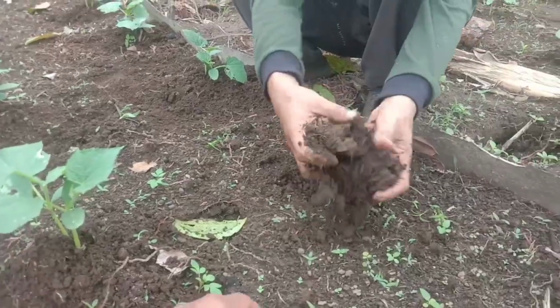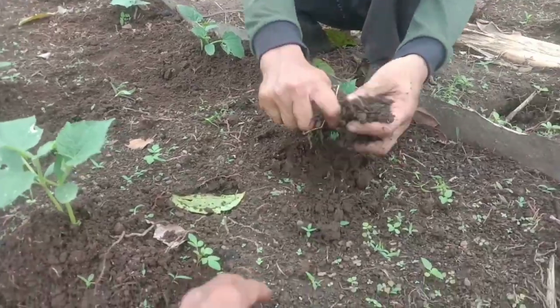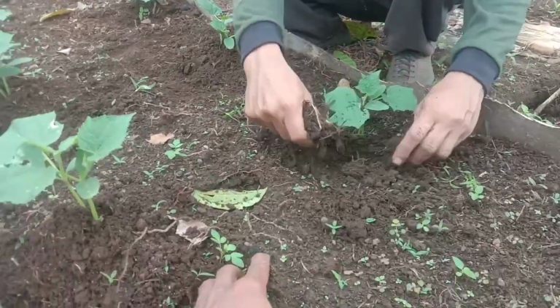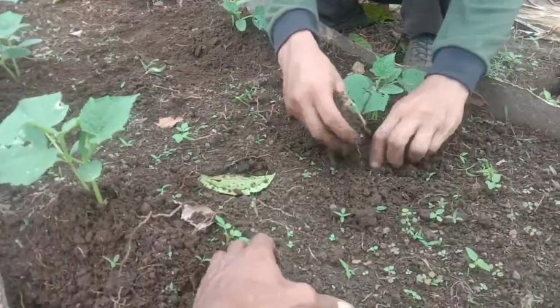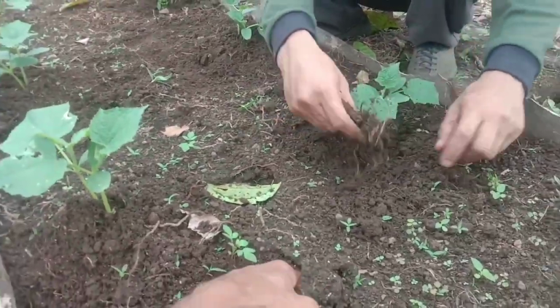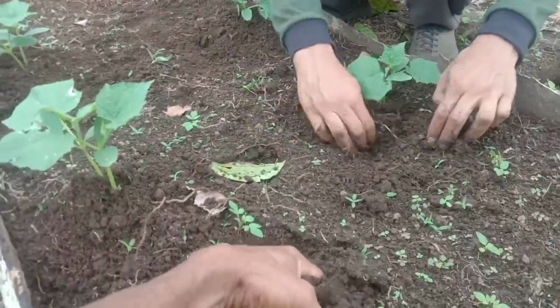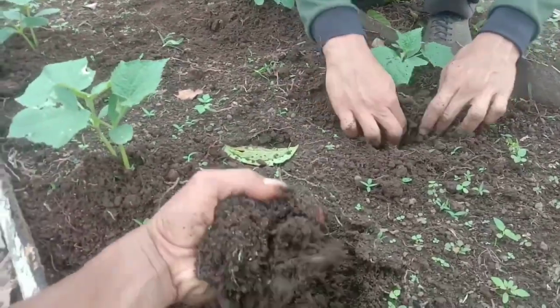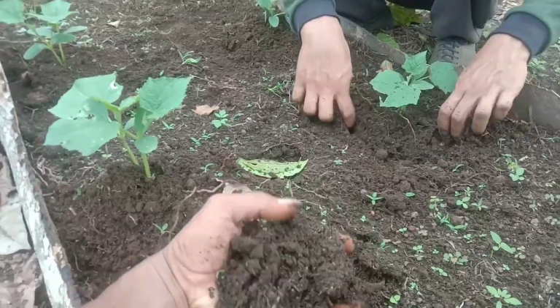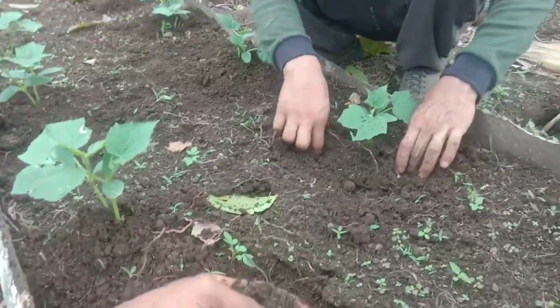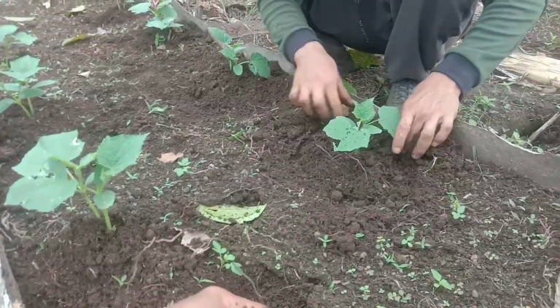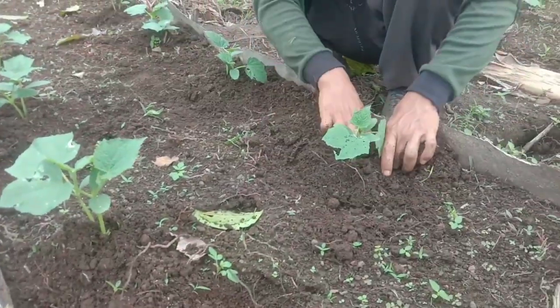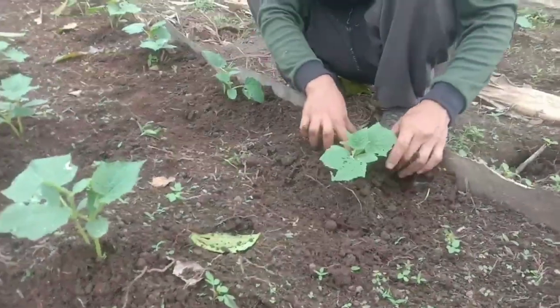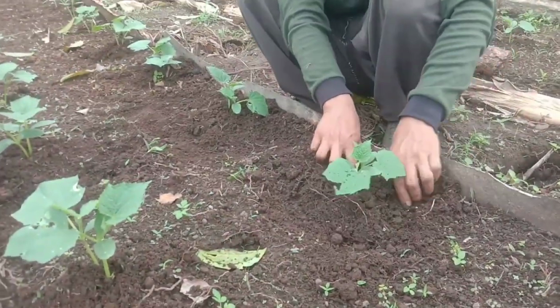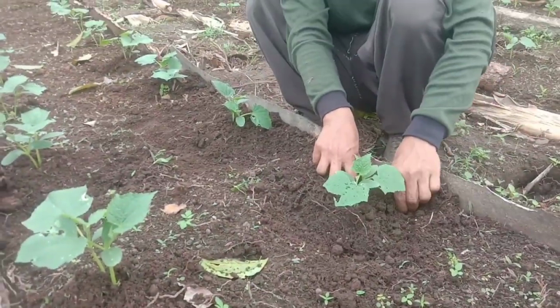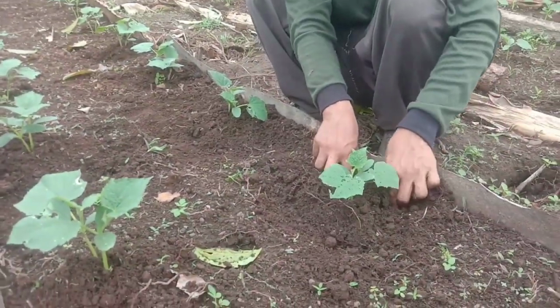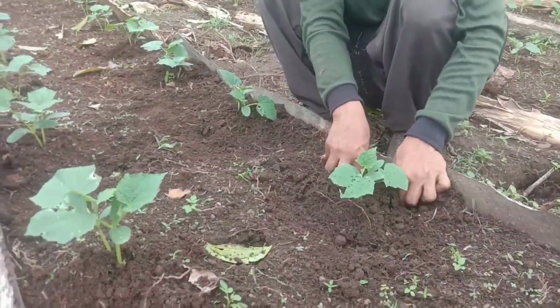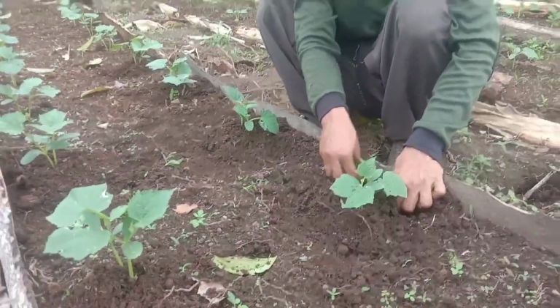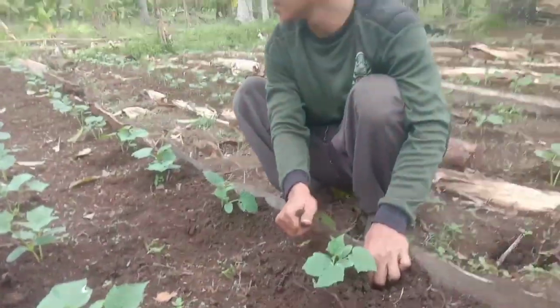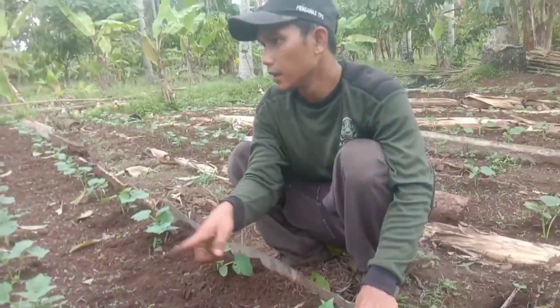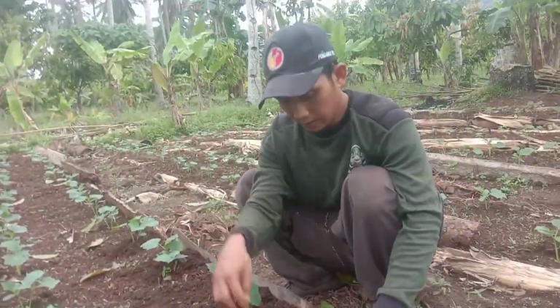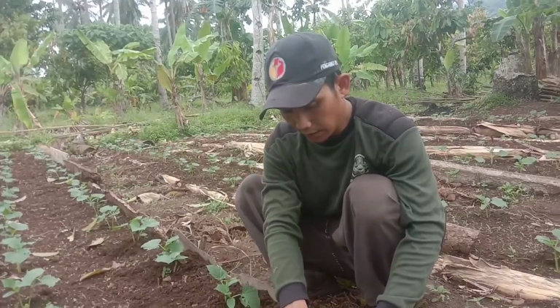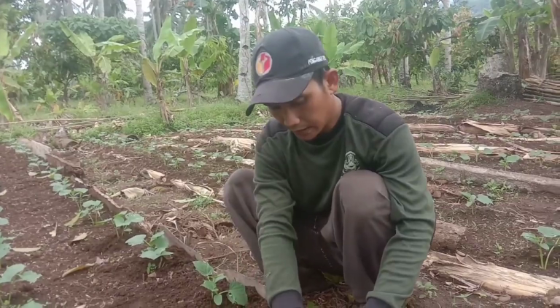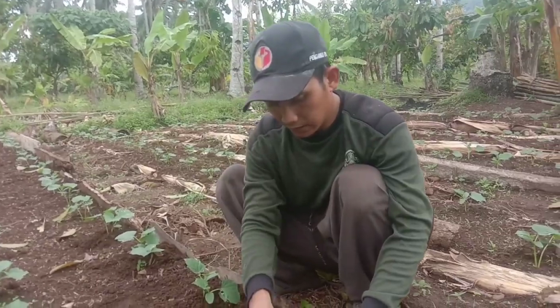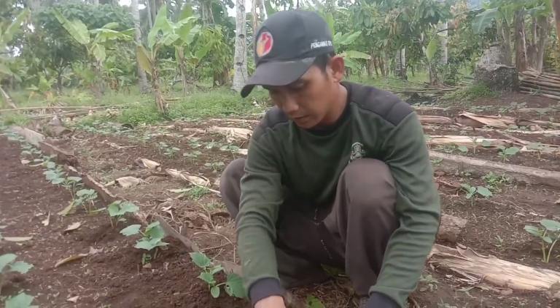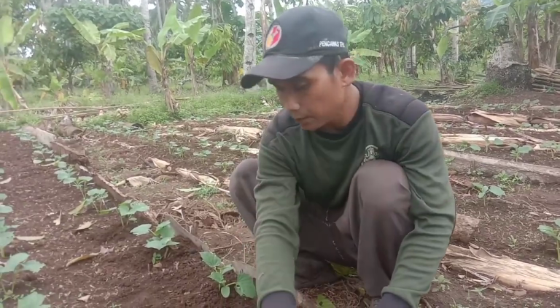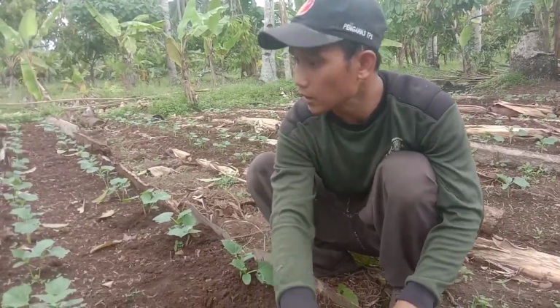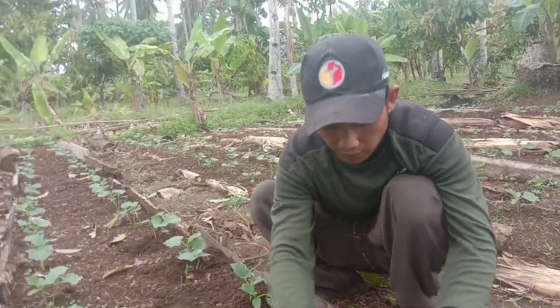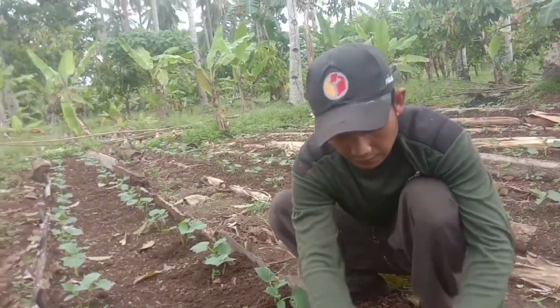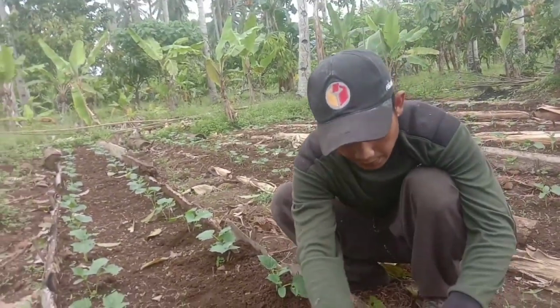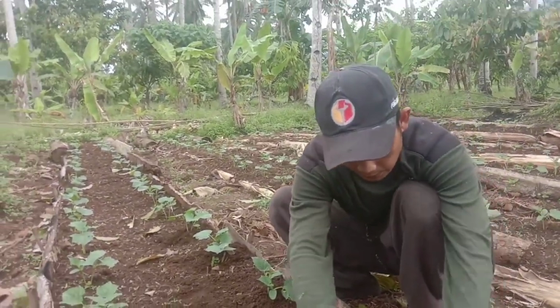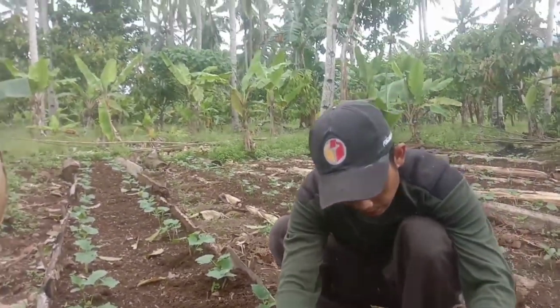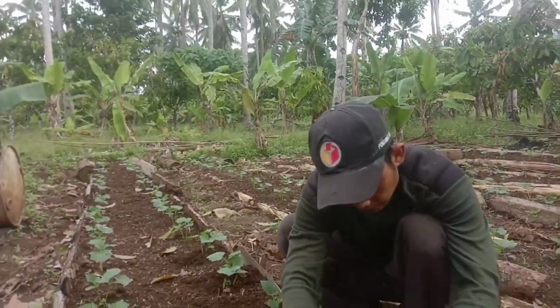Wow, akarnya mantap ya. Di perakarannya ini bagus. Bekas pohon kelapa yang lapuk juga ada di sini.